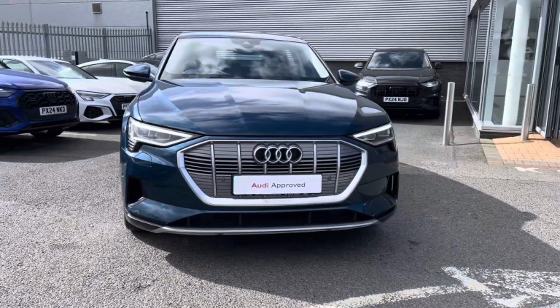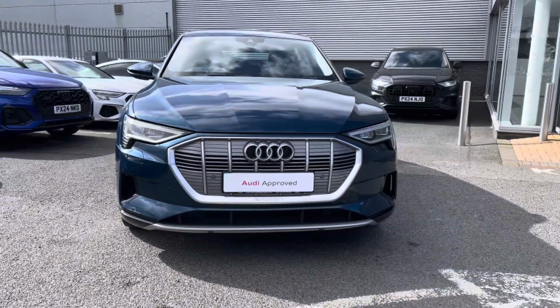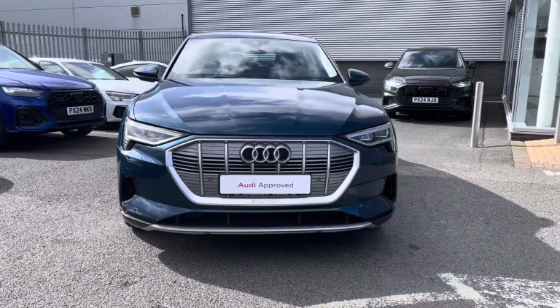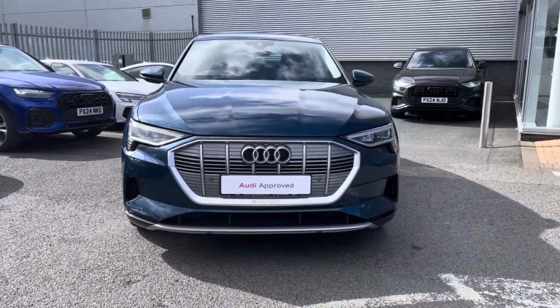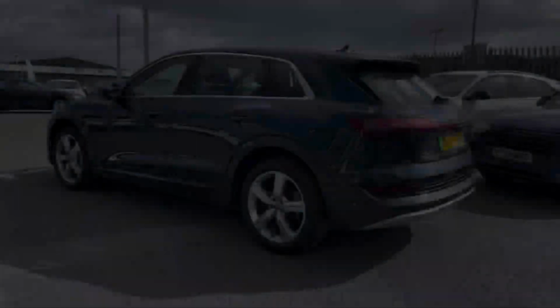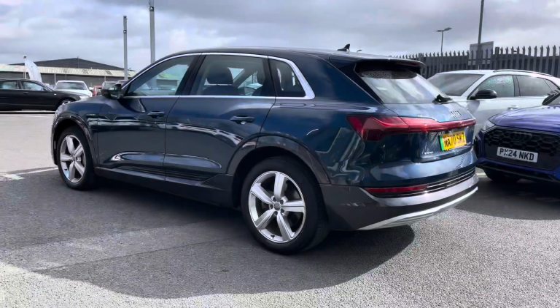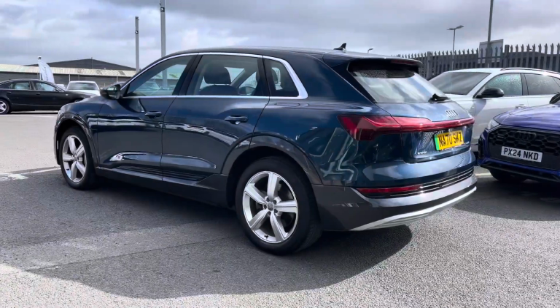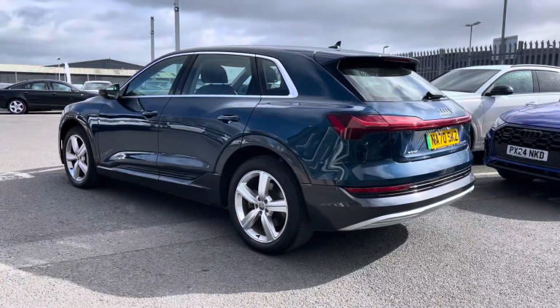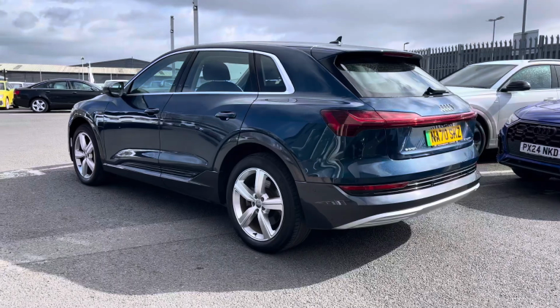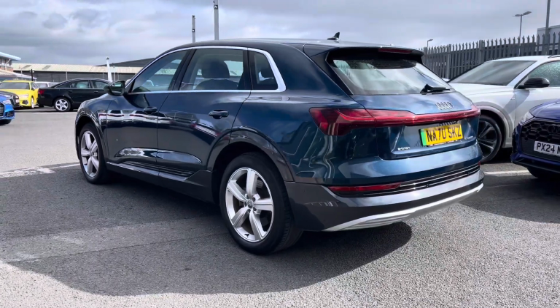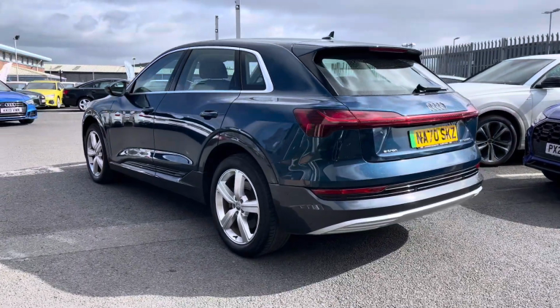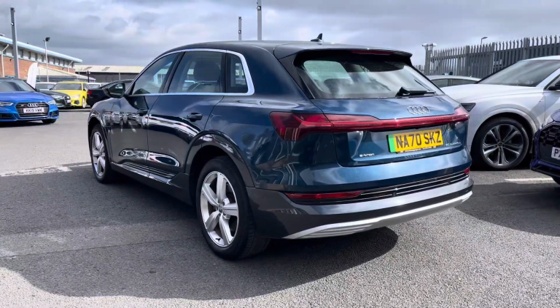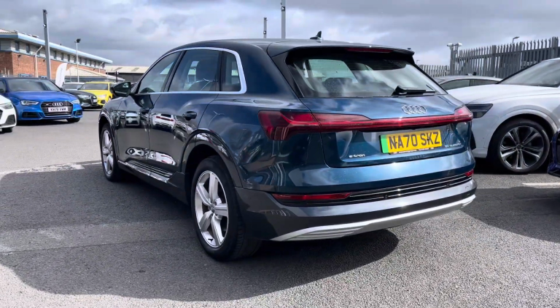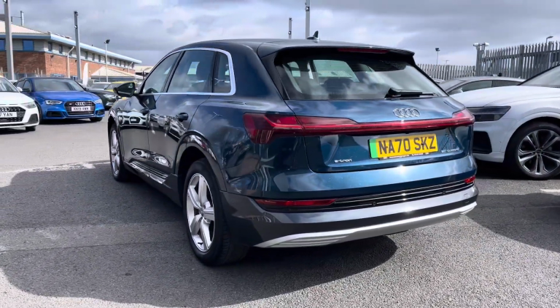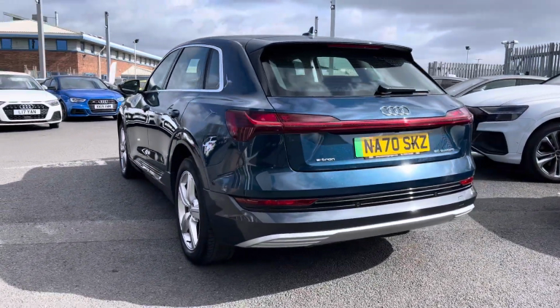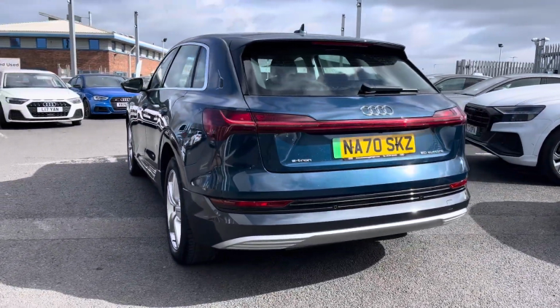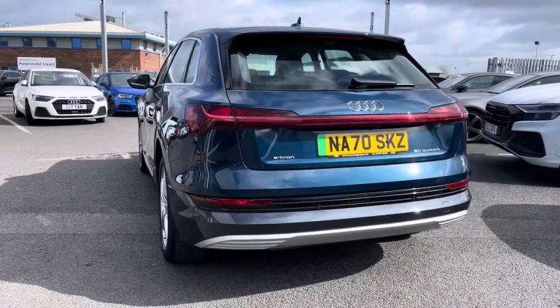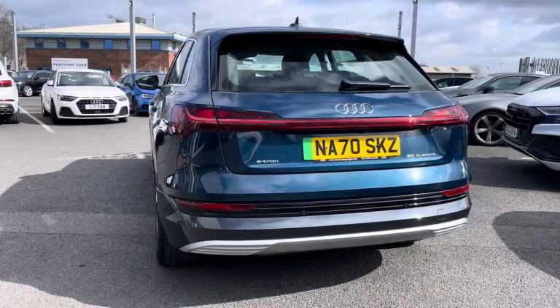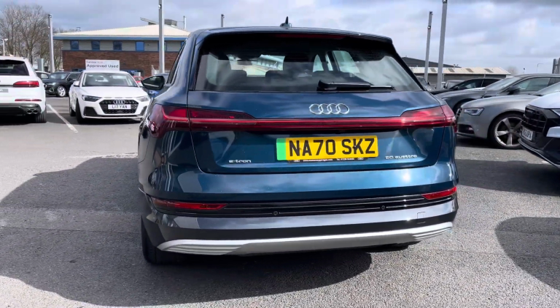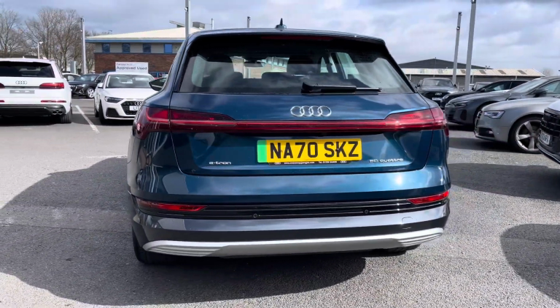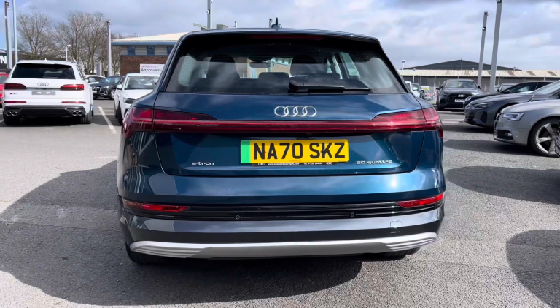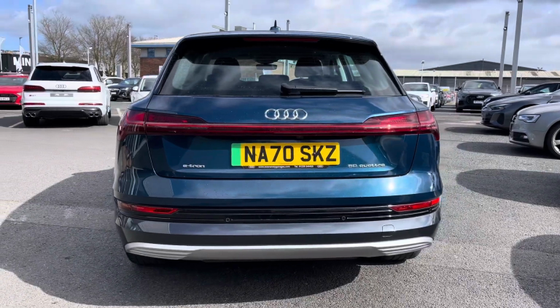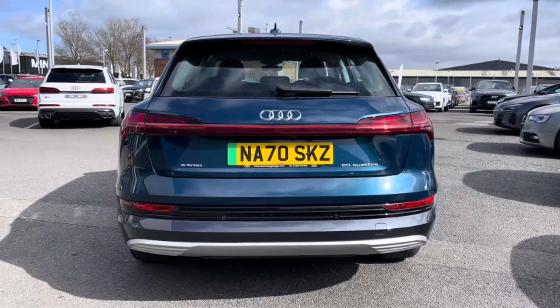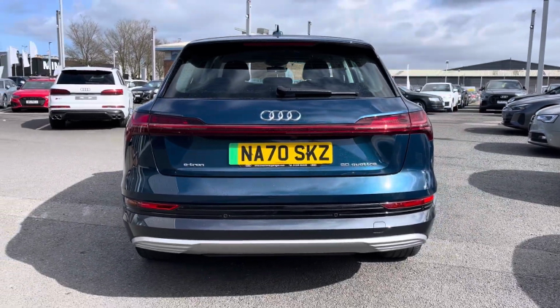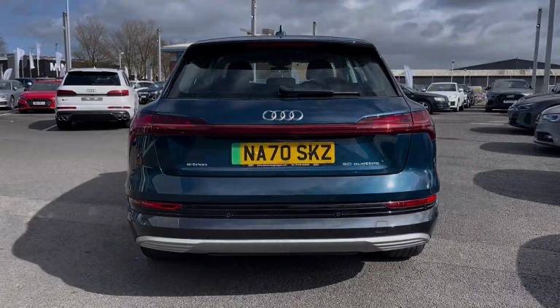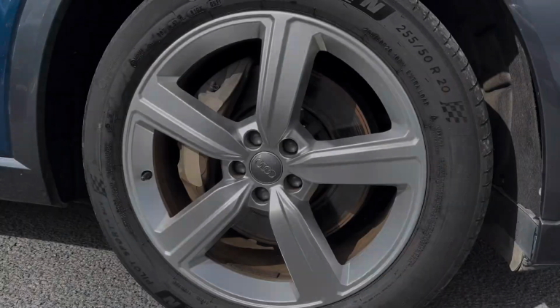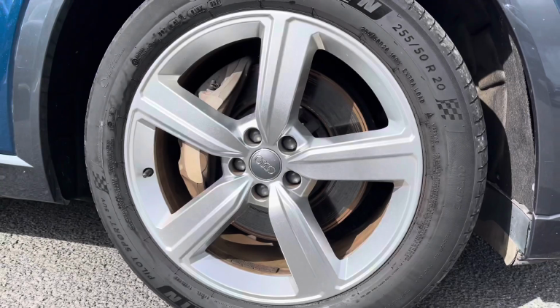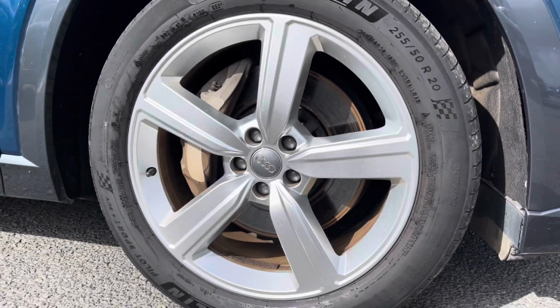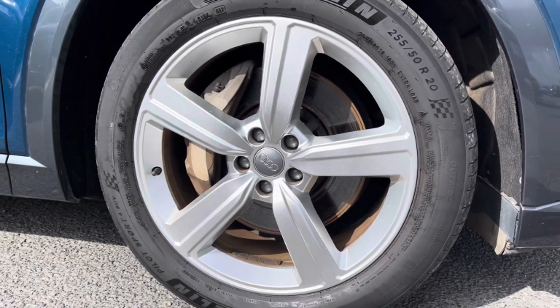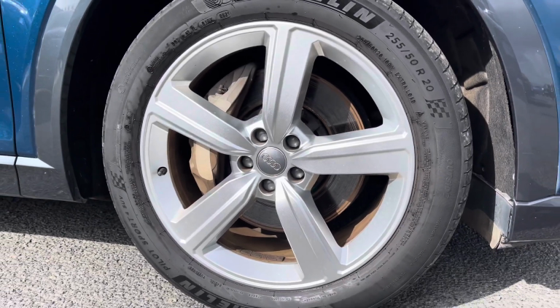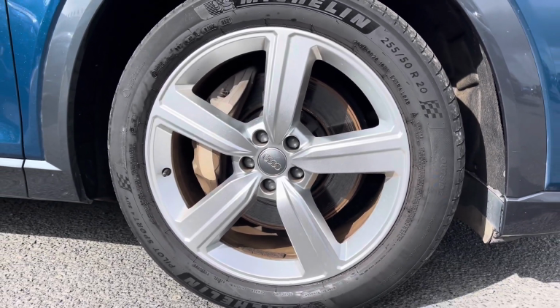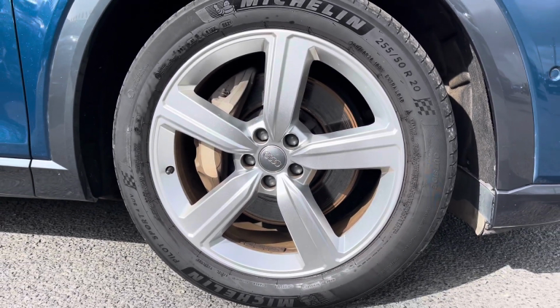It features a 71.2 kWh battery which is capable of an 80% charge time in just 40 minutes. It will deliver up to 194 miles on a single charge and it sits on 20-inch alloy wheels.